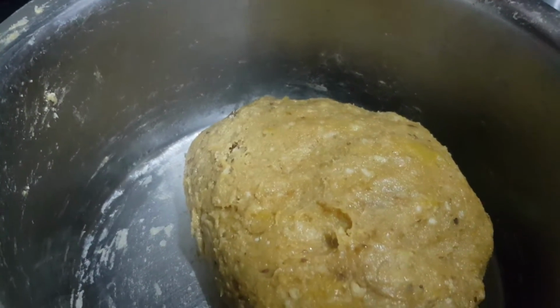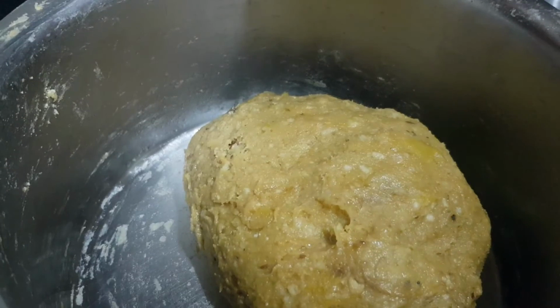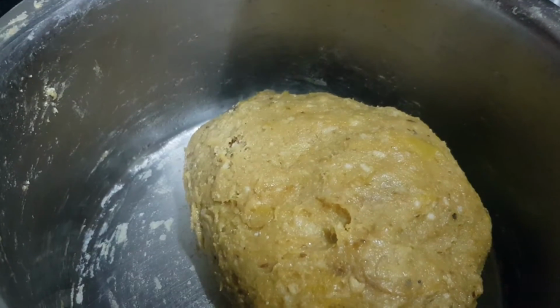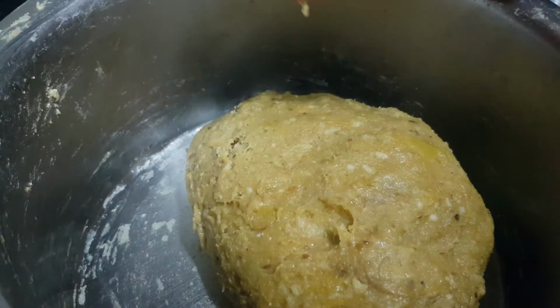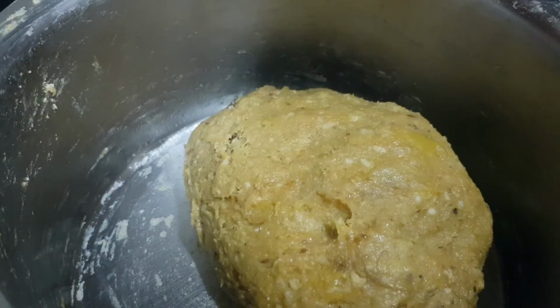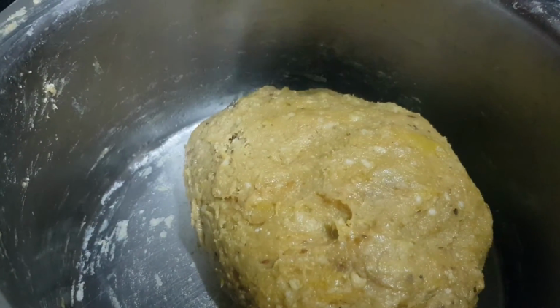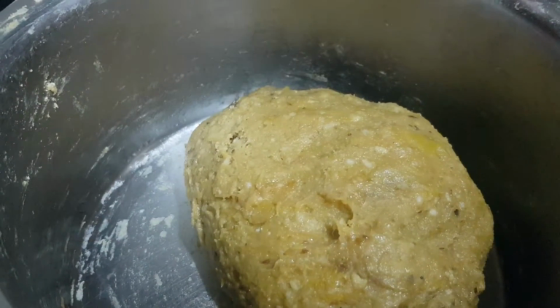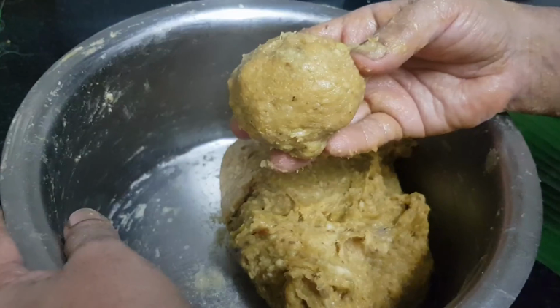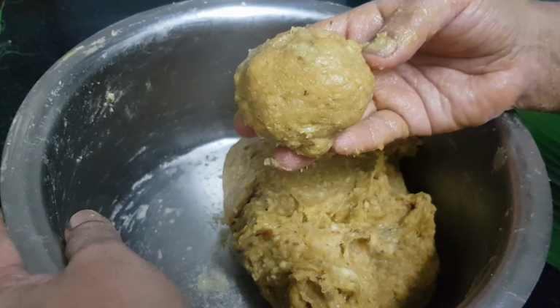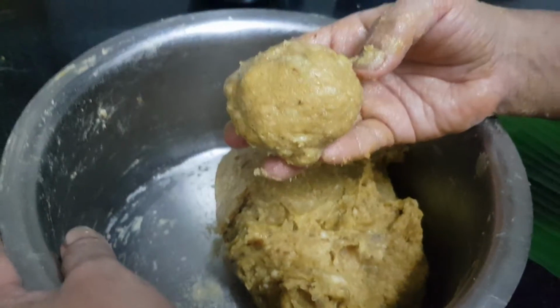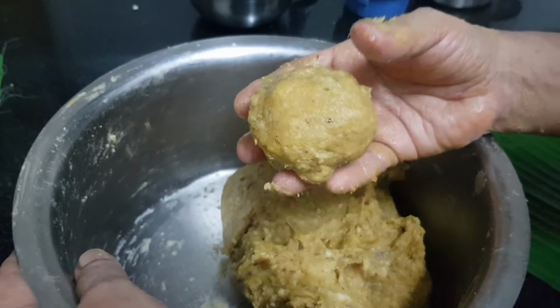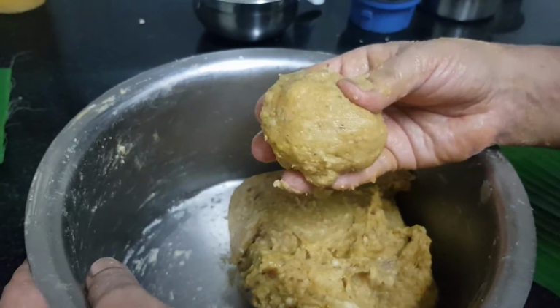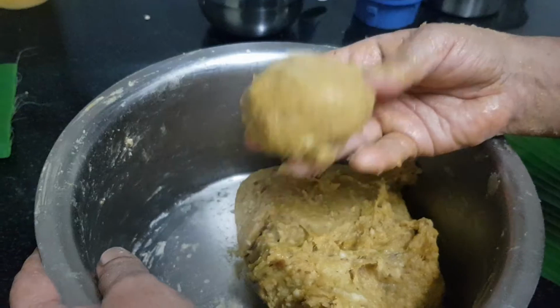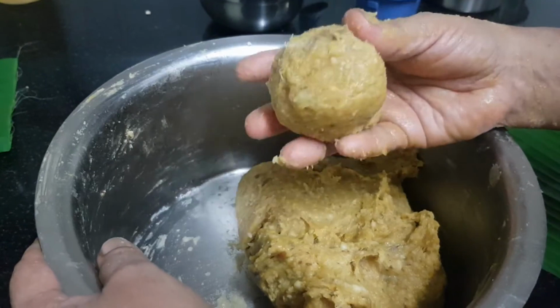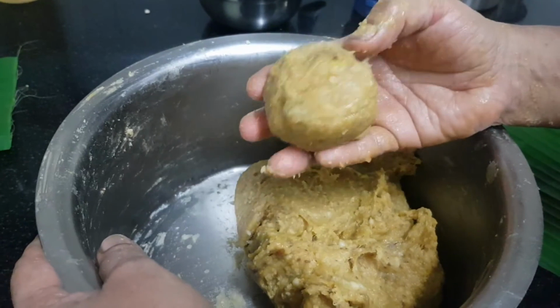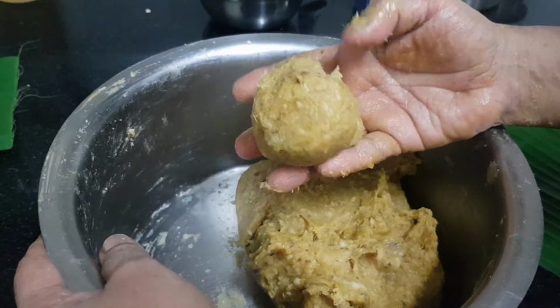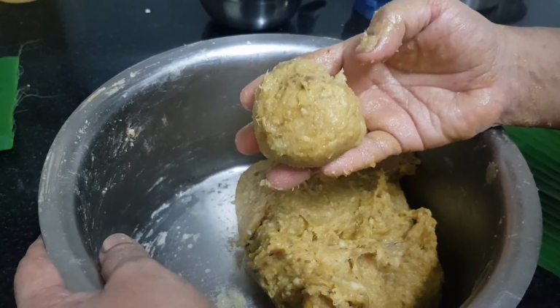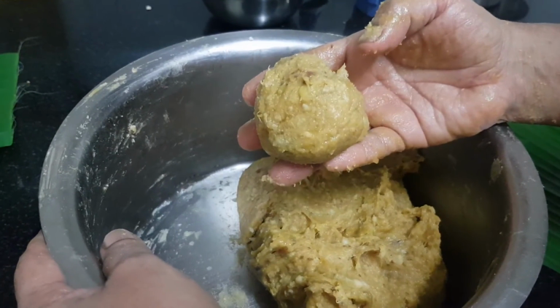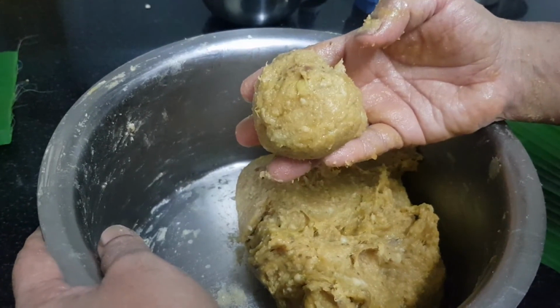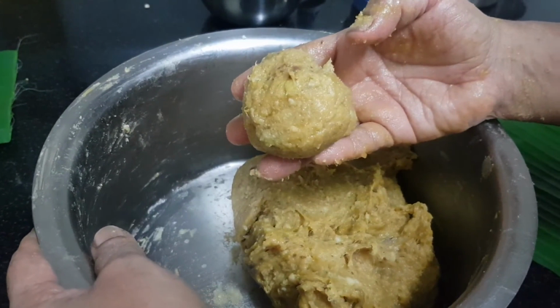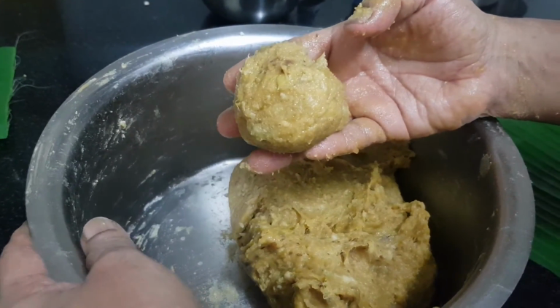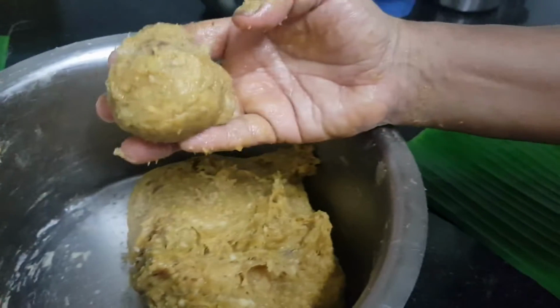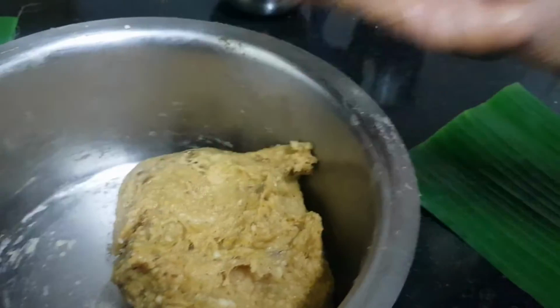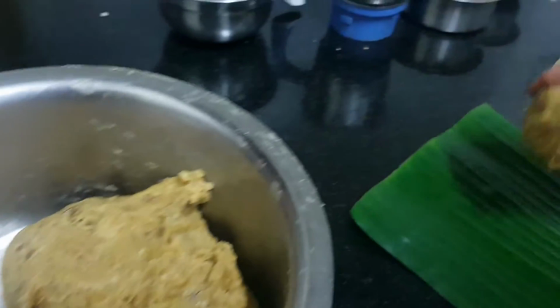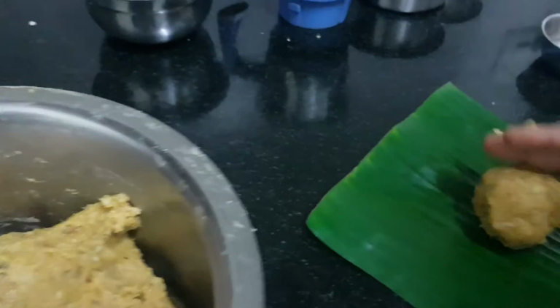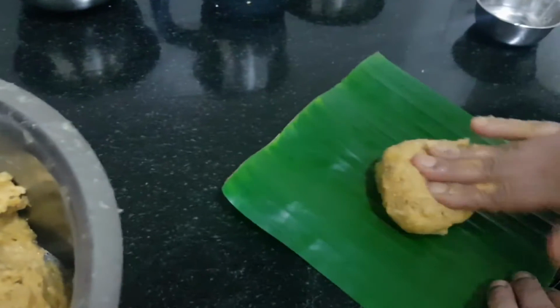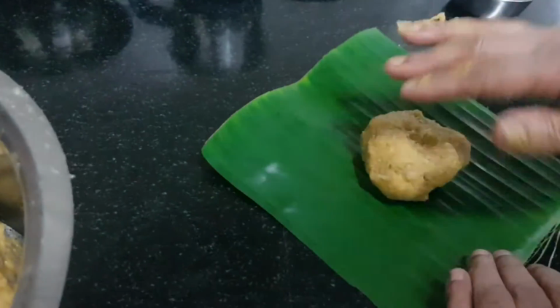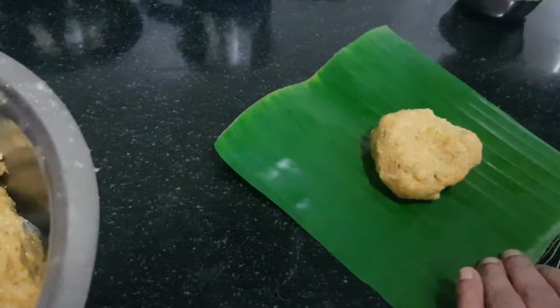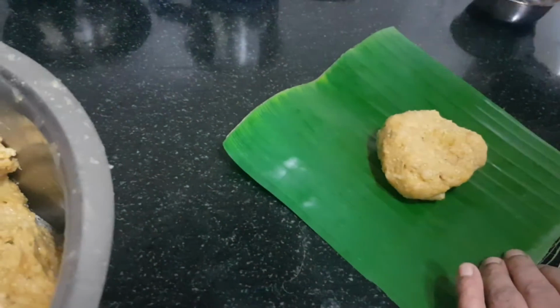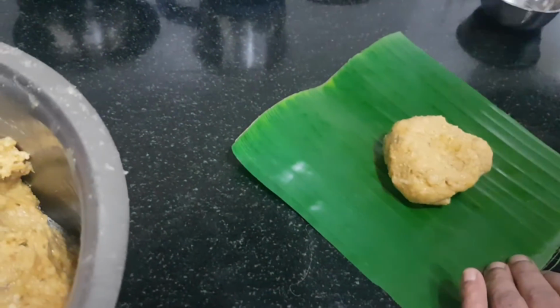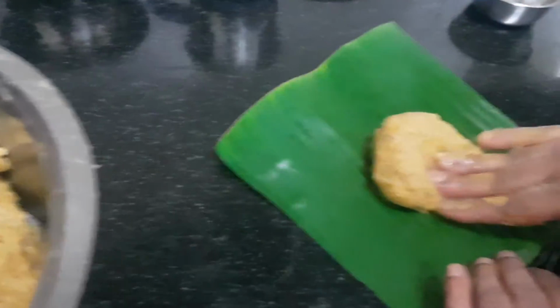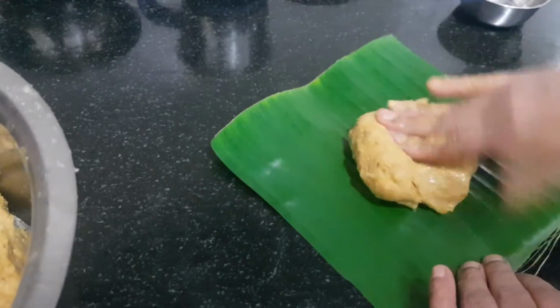Now I am going to cook it and cook it on my hands.